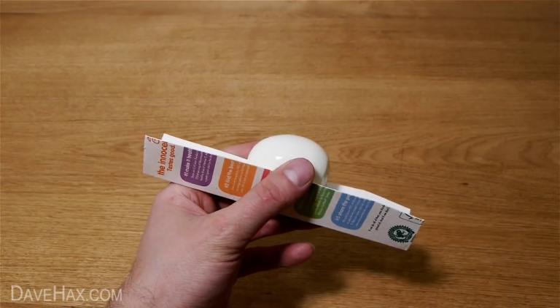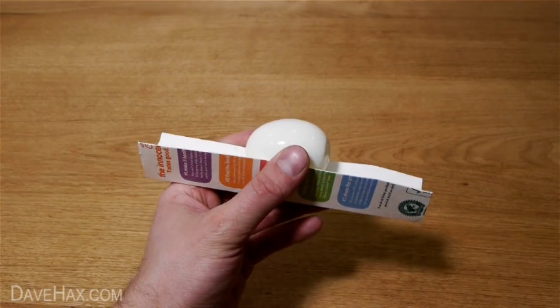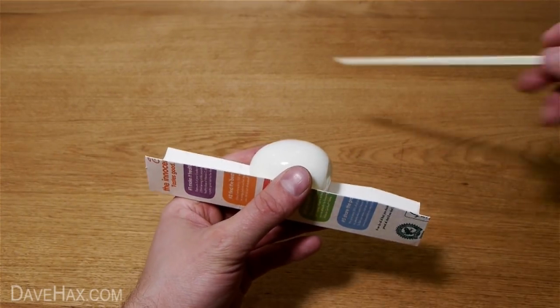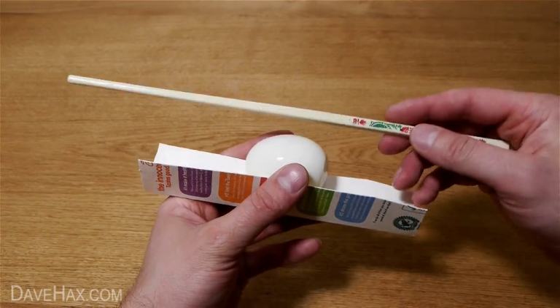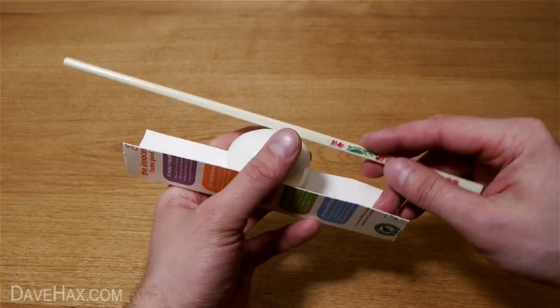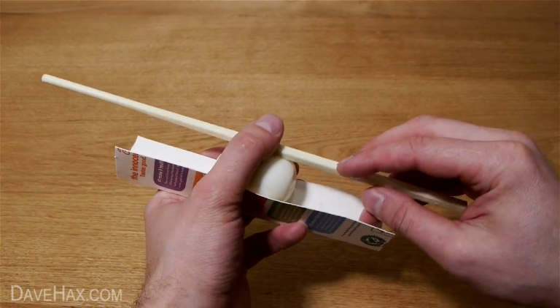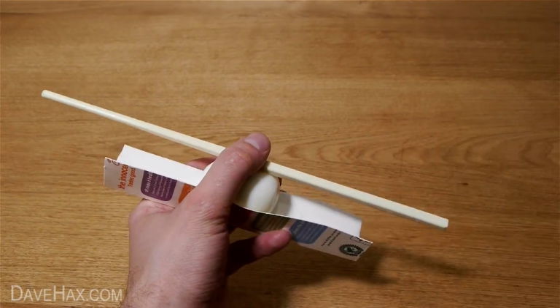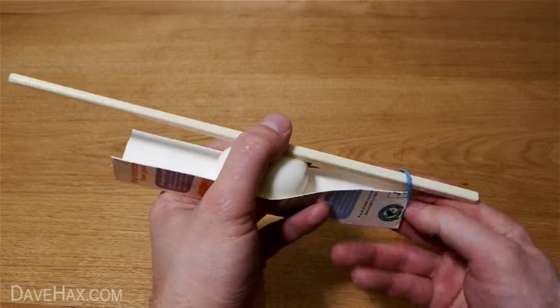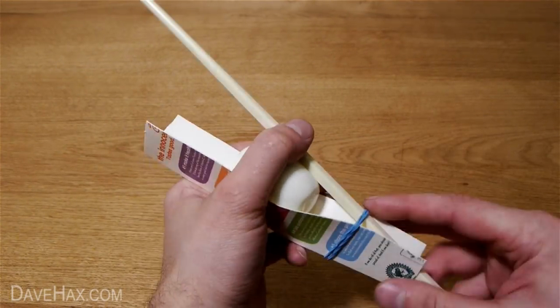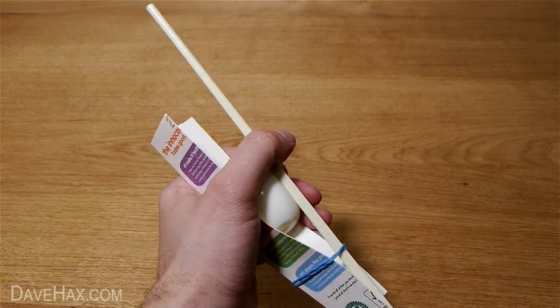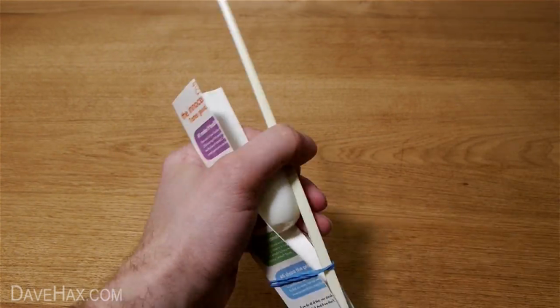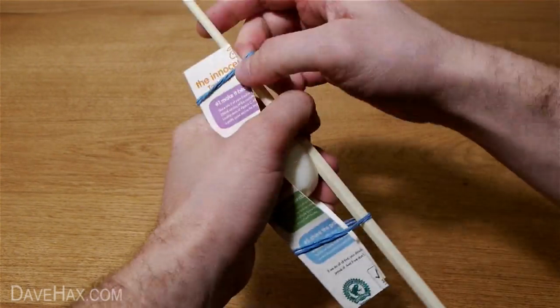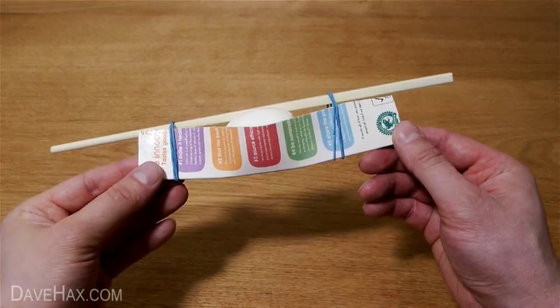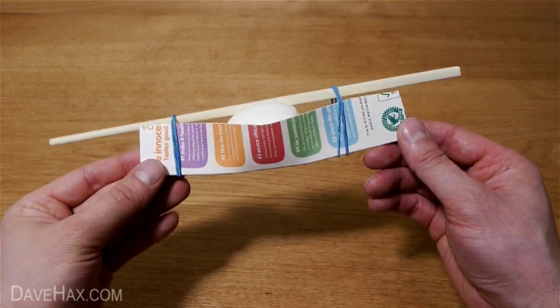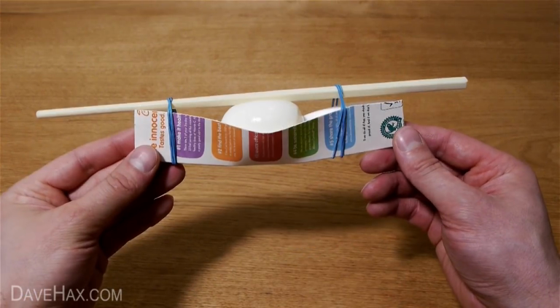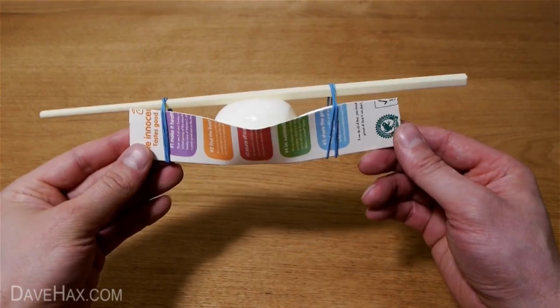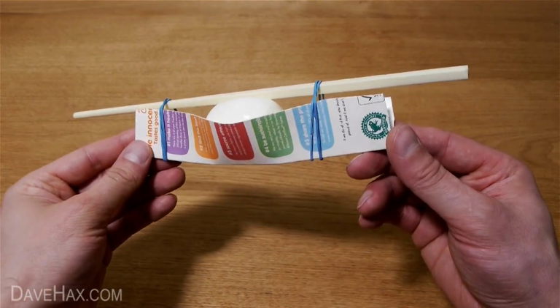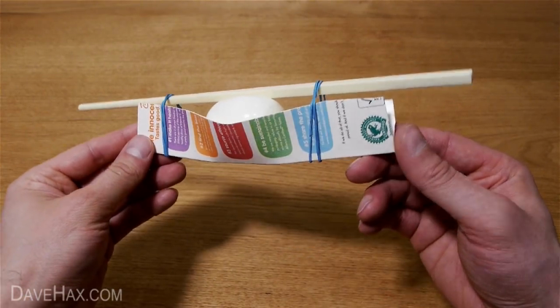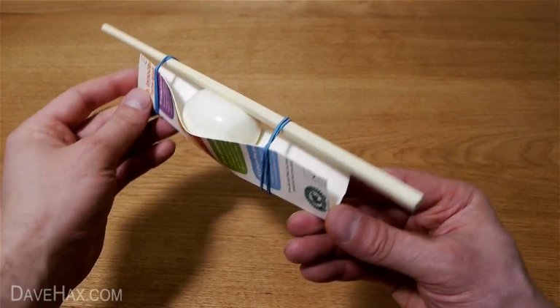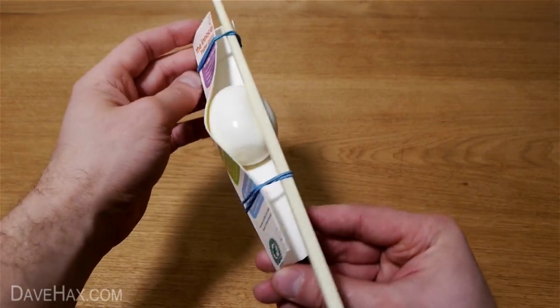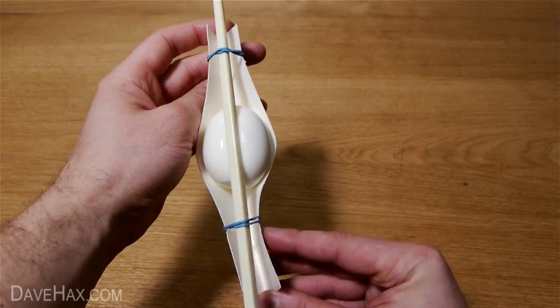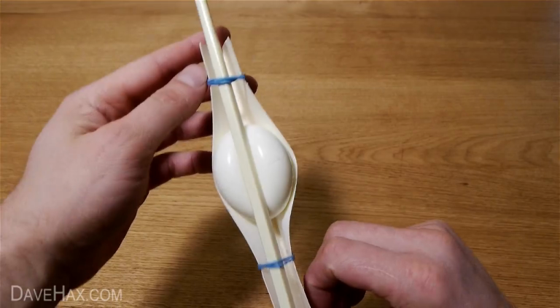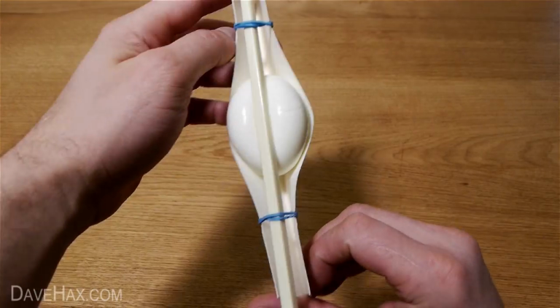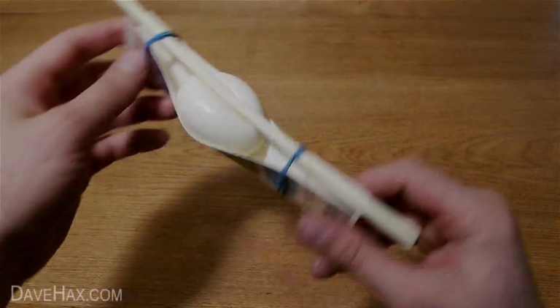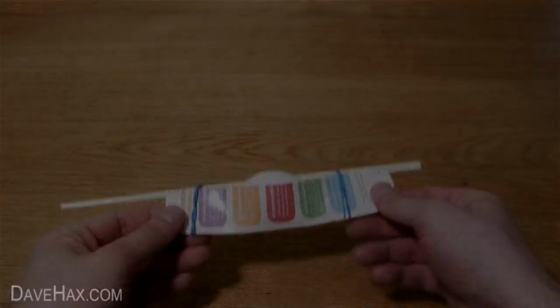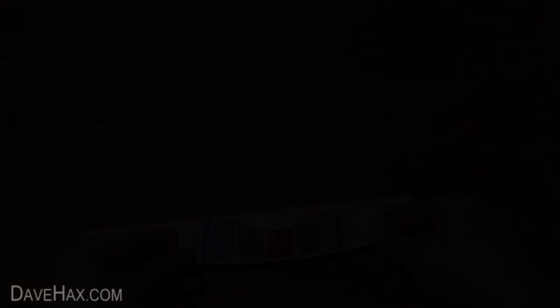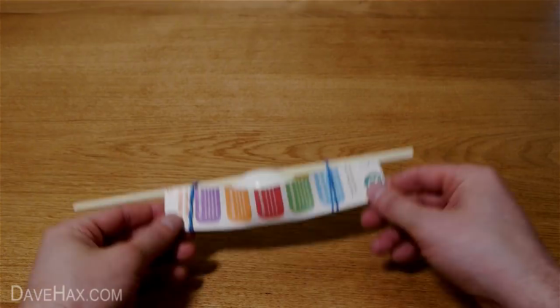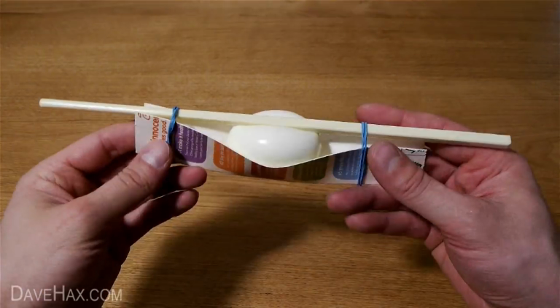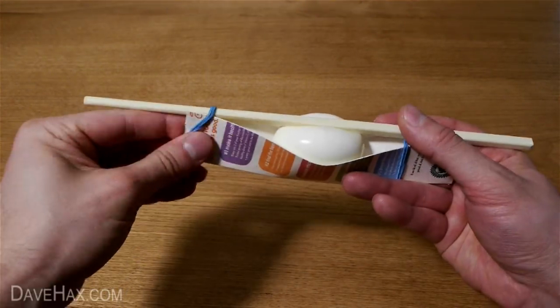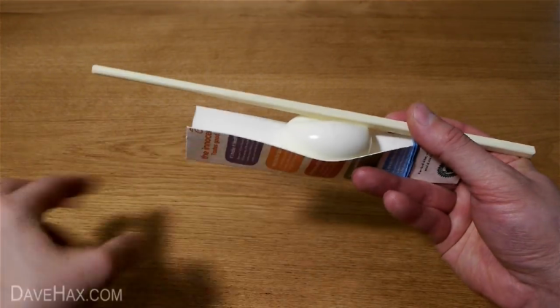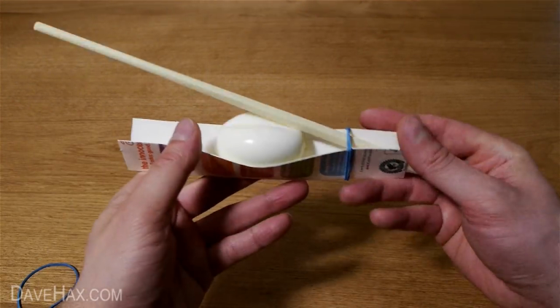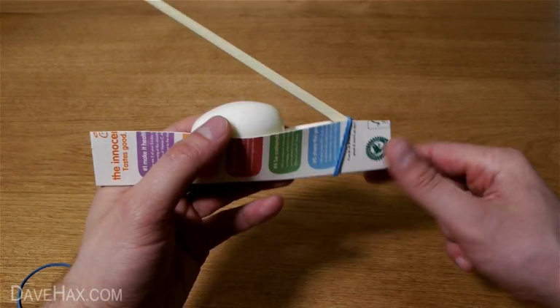Then take a chopstick or pen, put it on top of the egg and hold it in place with elastic bands, like this. These are going to pull the chopstick down and start shaping the egg. Let it sit for 10 minutes, then remove the bands and take out the egg.